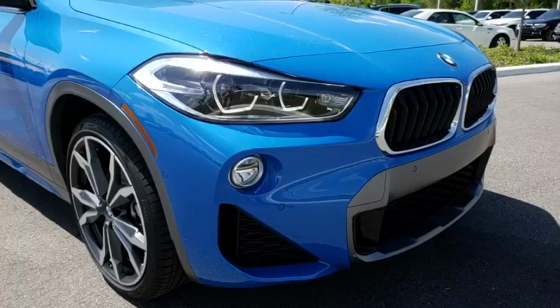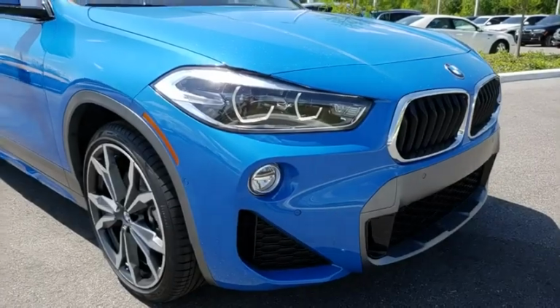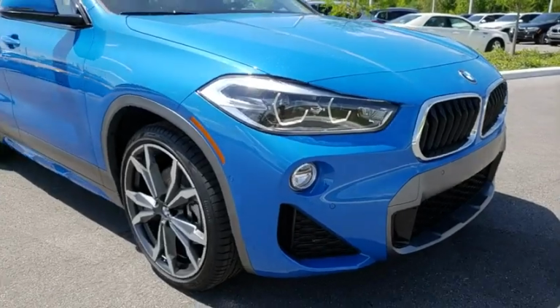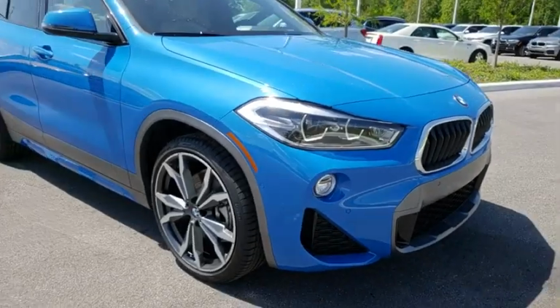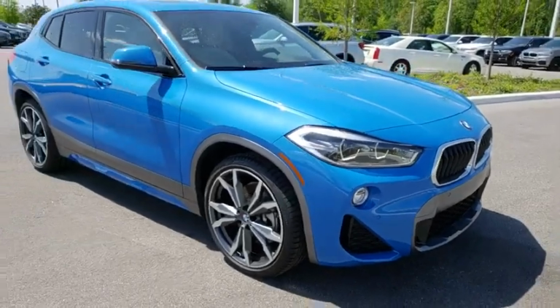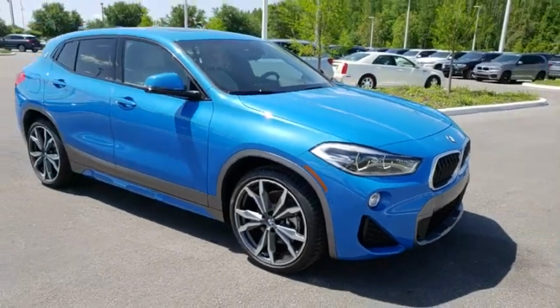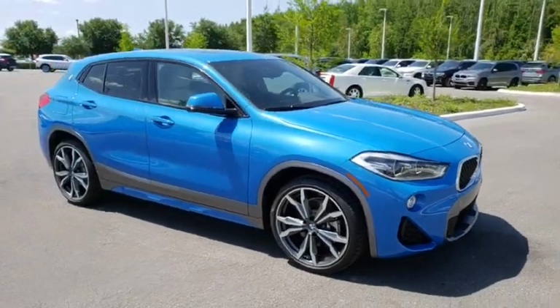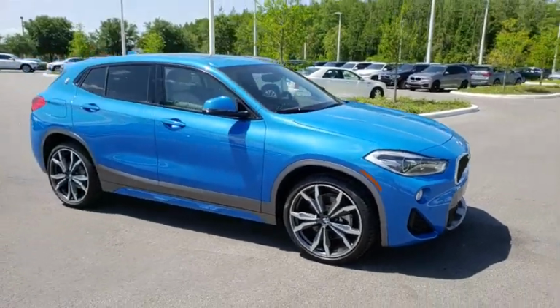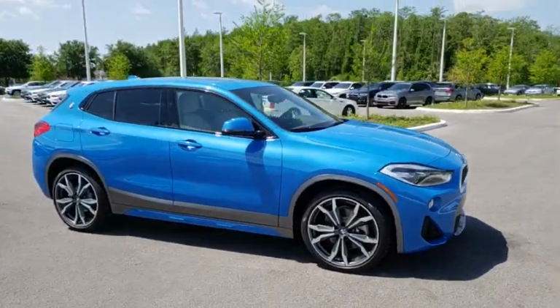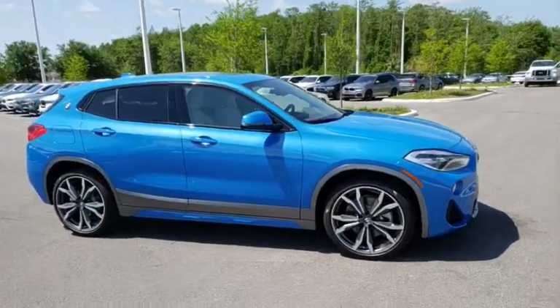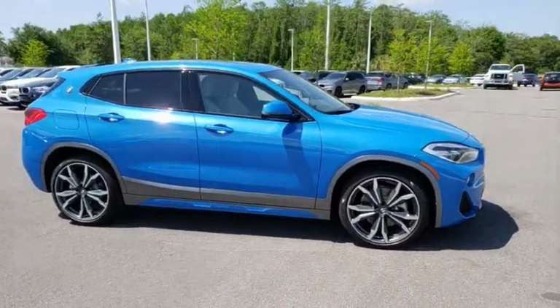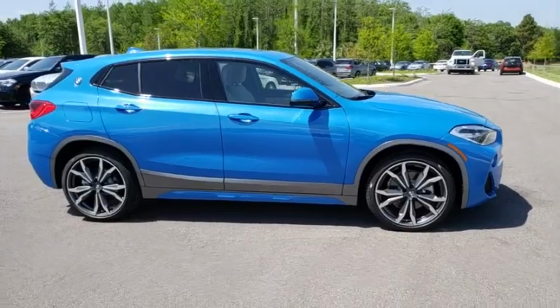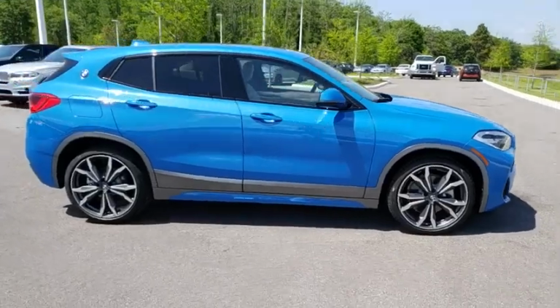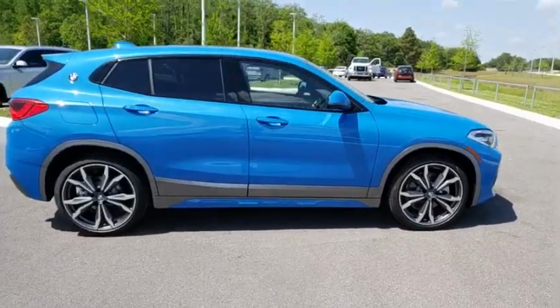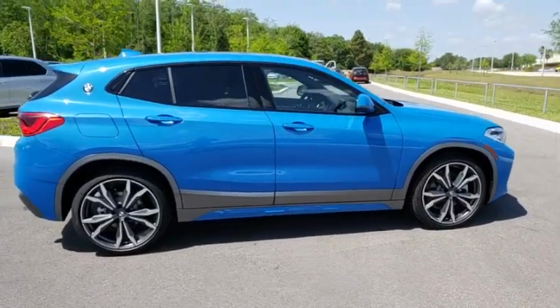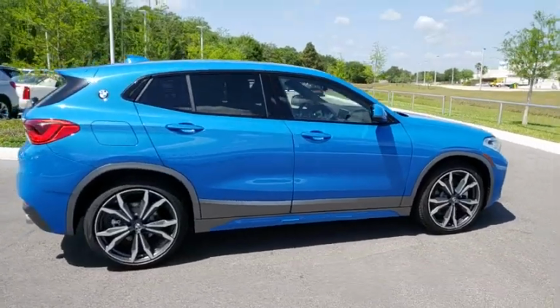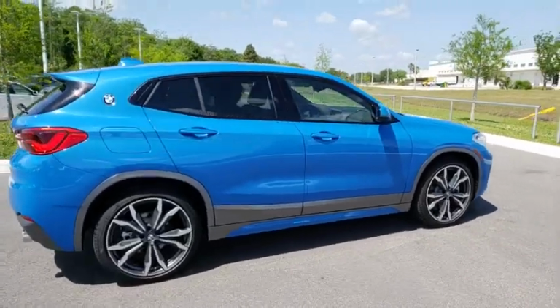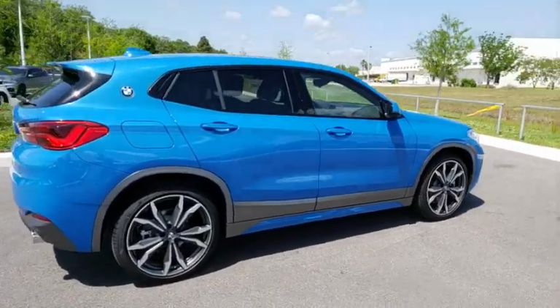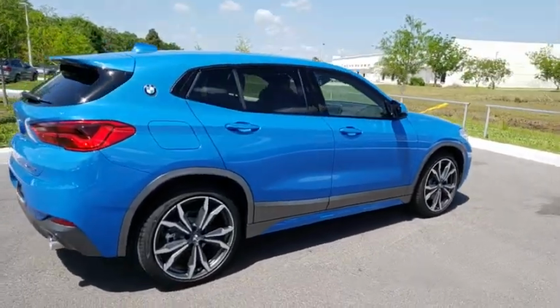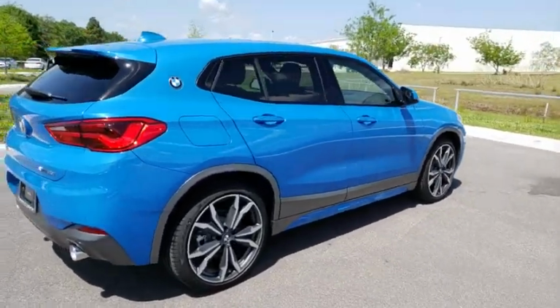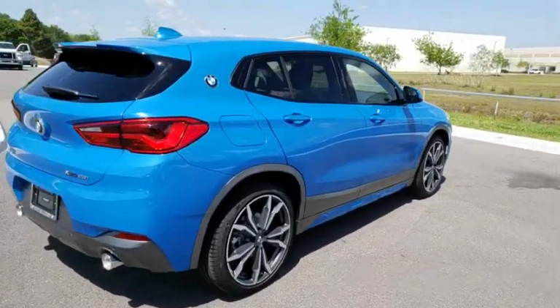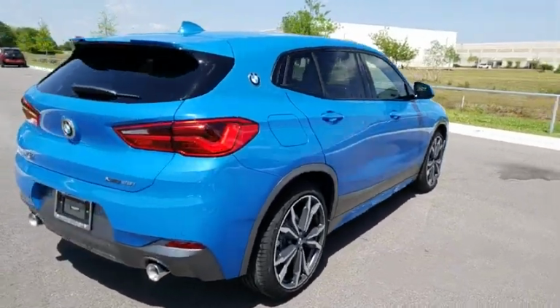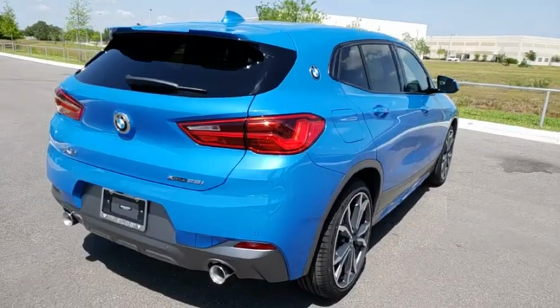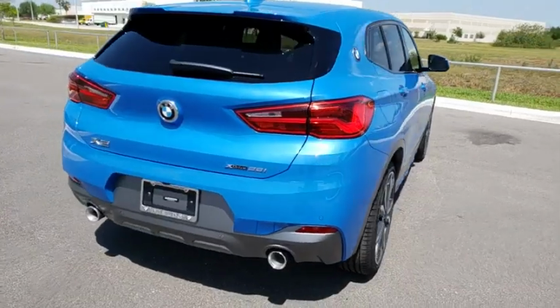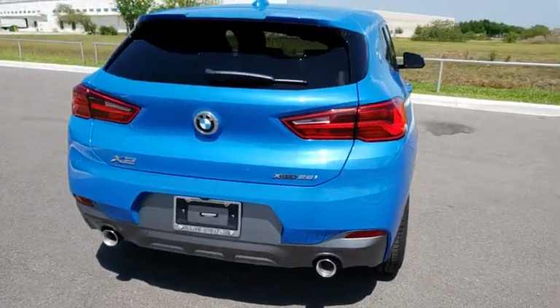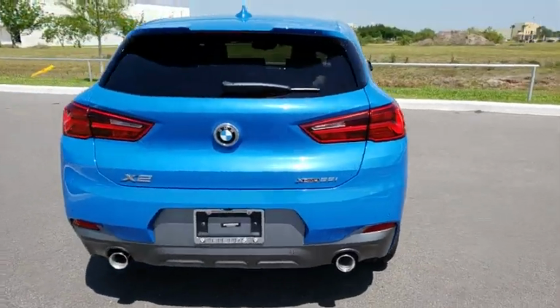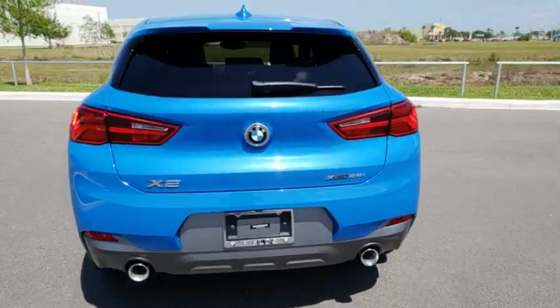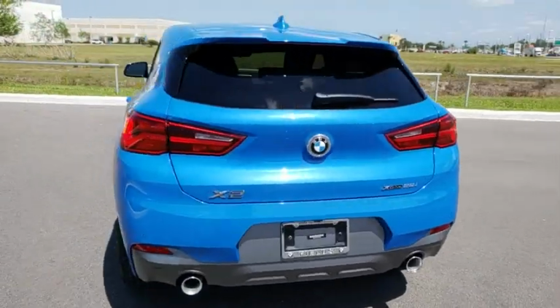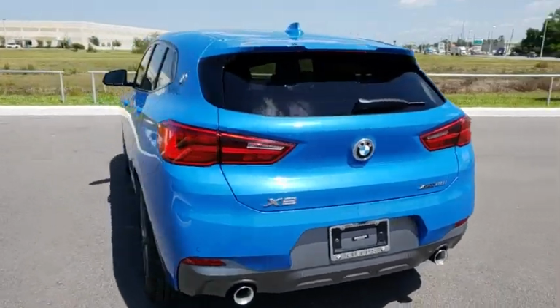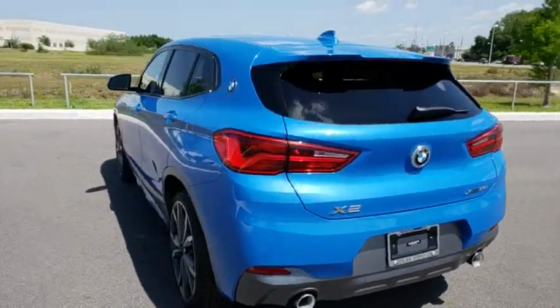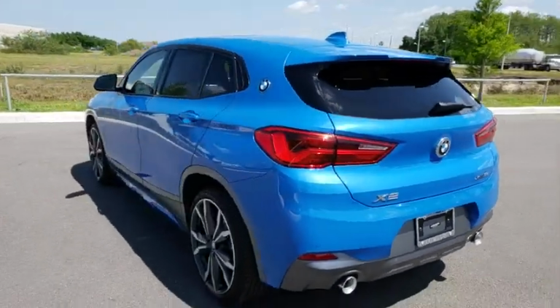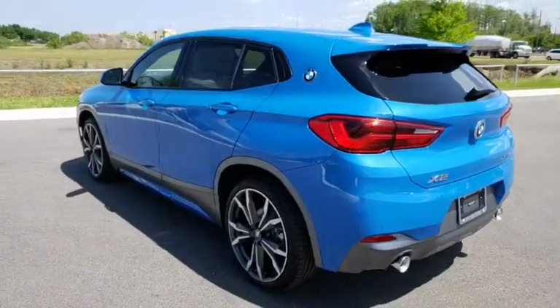The 2018 BMW X2 is an absolute gem in the luxury compact SUV segment. The sporty look and long list of high-end features are sure to get your attention. Here are some of this vehicle's great options.